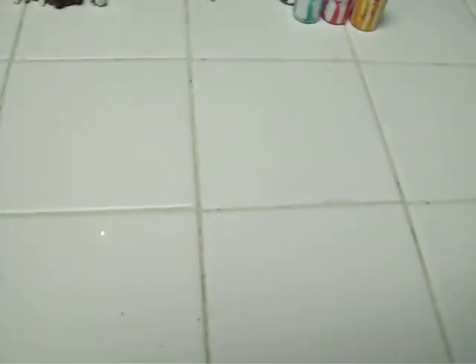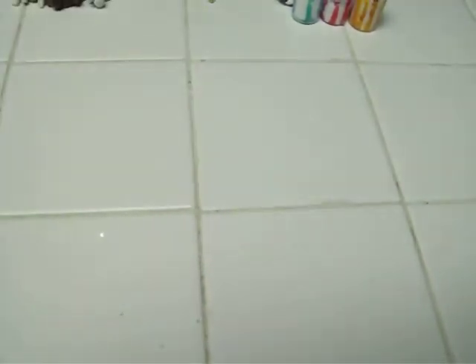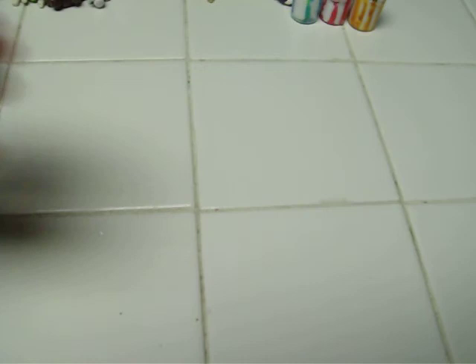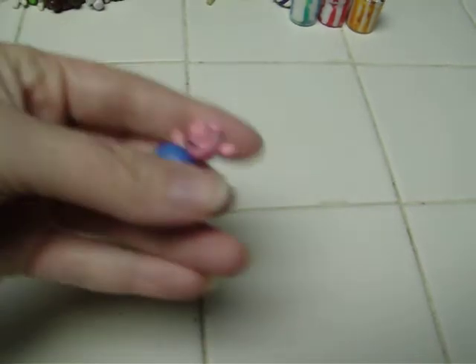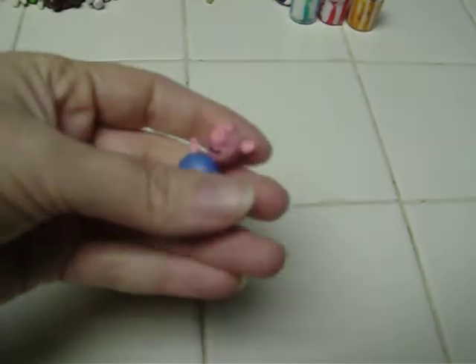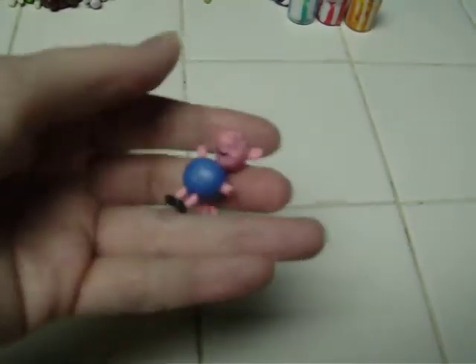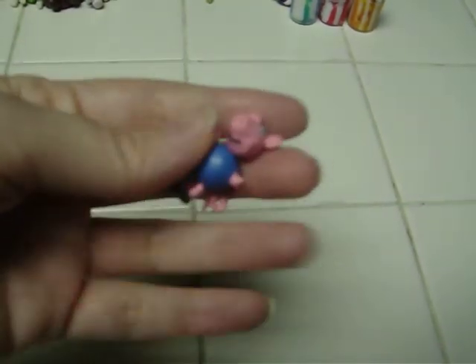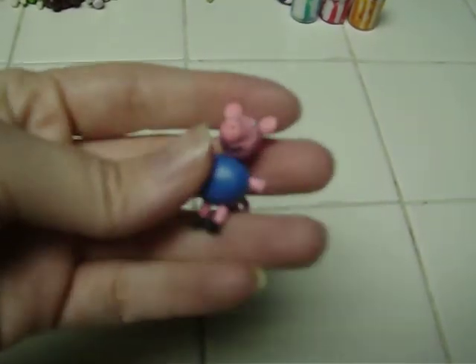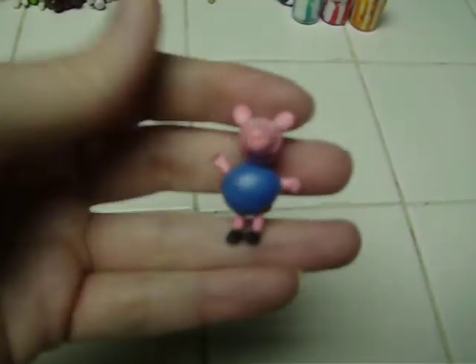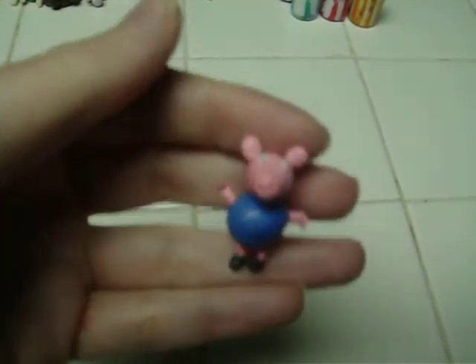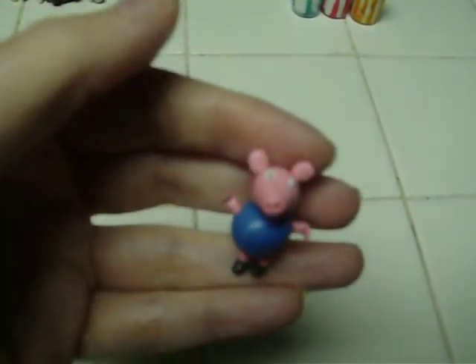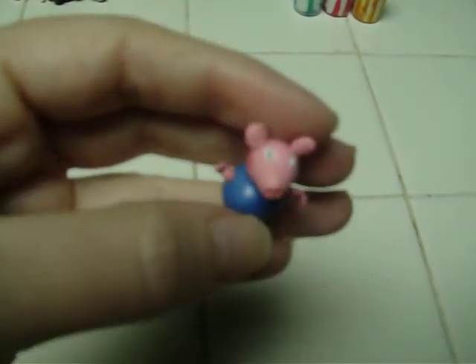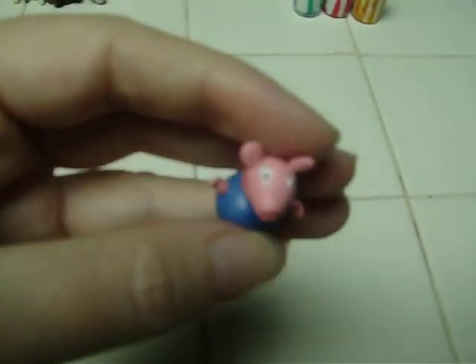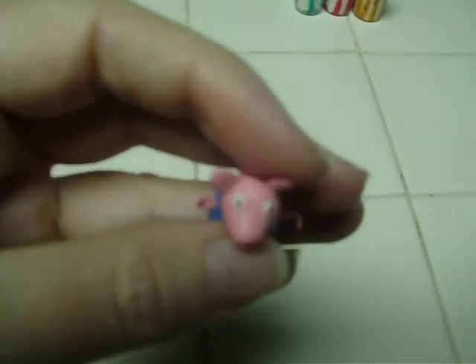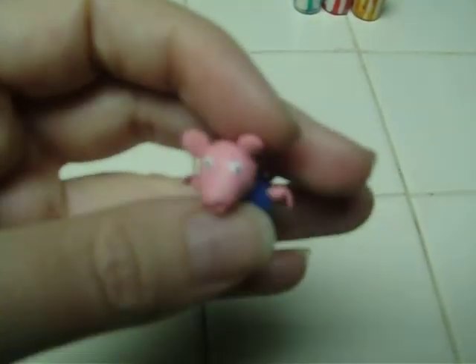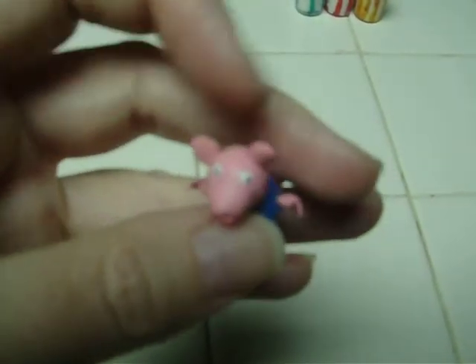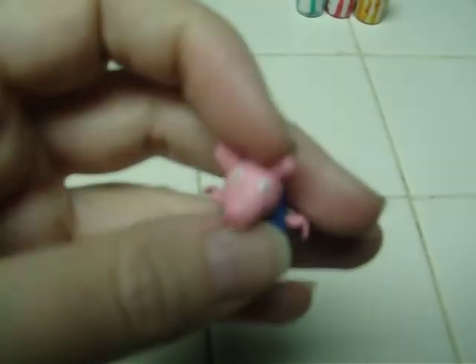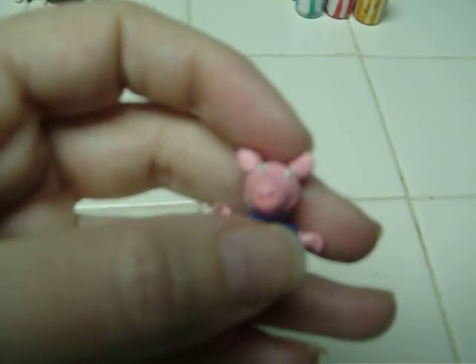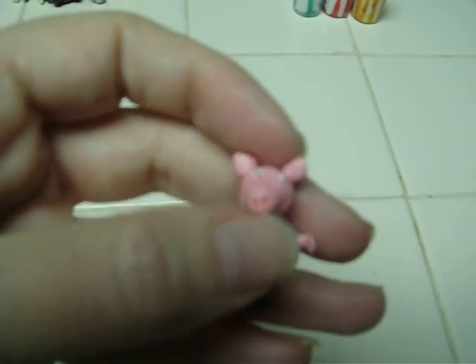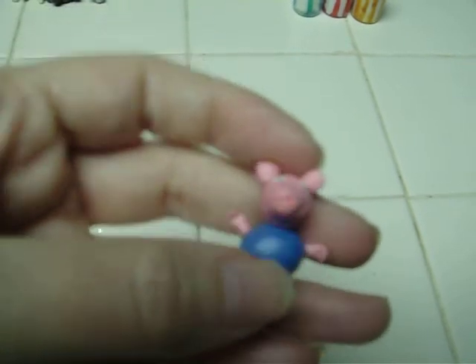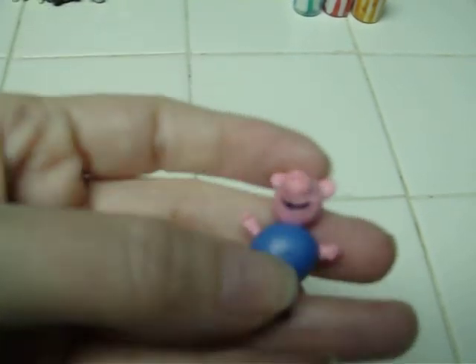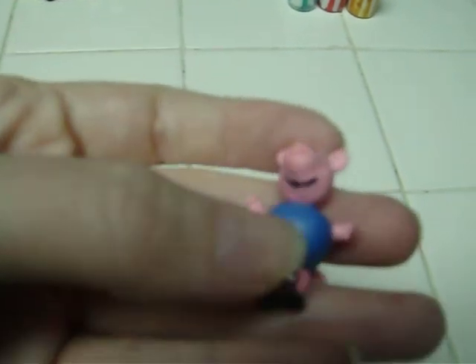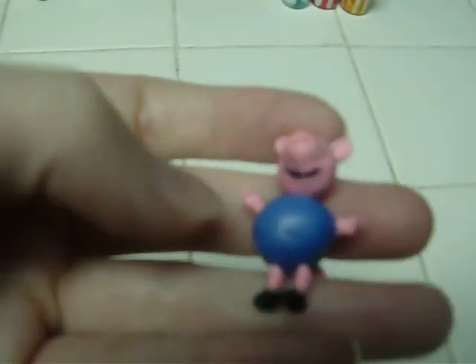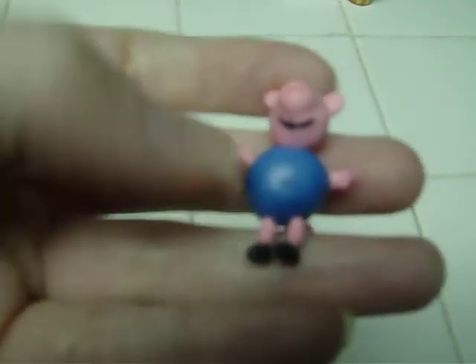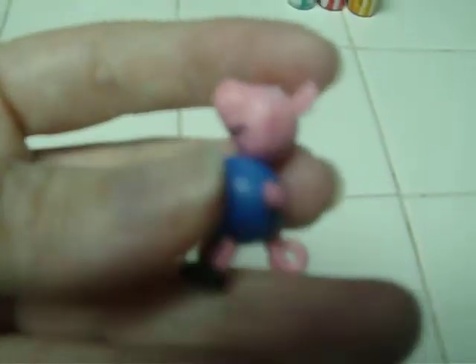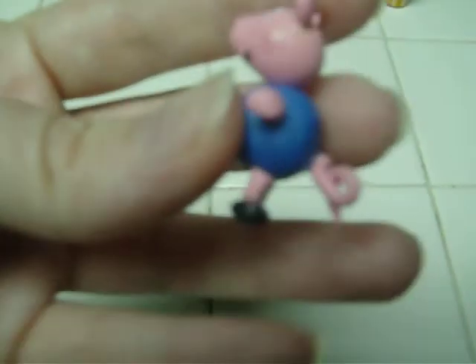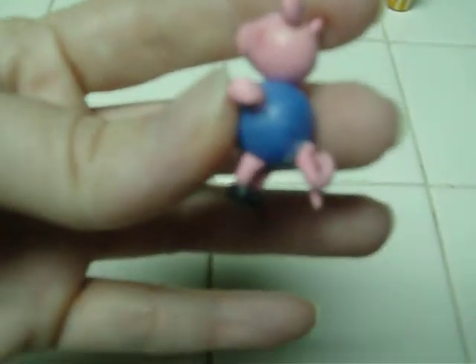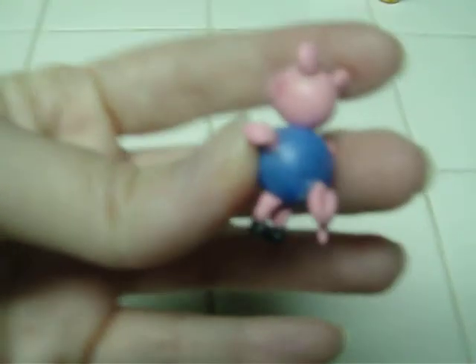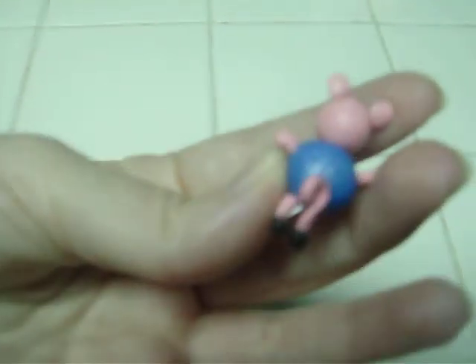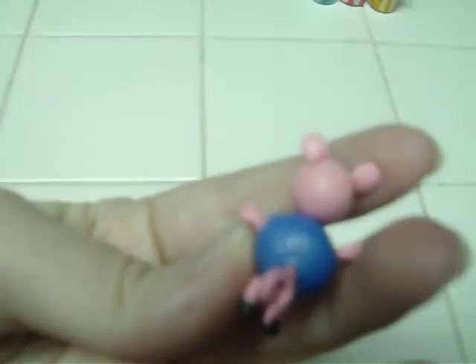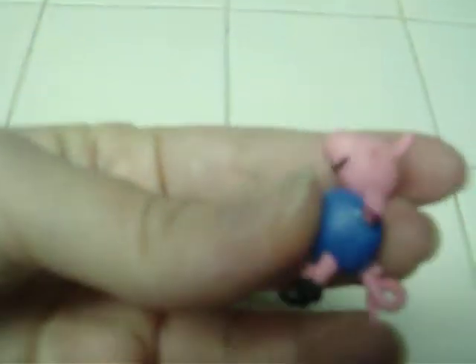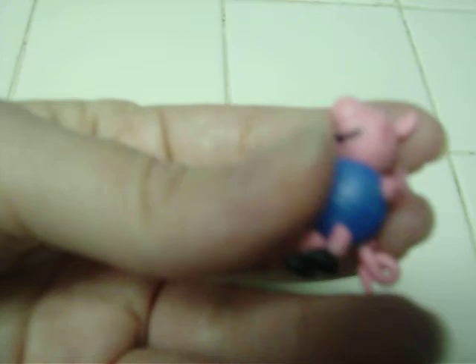I made Peppa Pig's little brother — I painted the eyeballs, the little nose, and the mouth. He's got a little squiggly tail, and he is glazed.